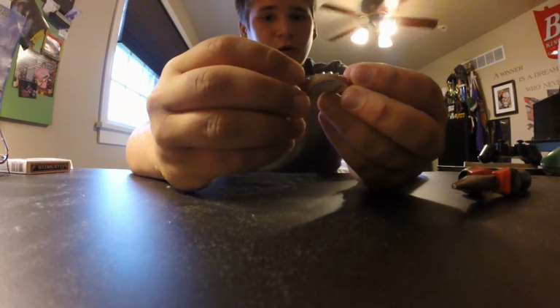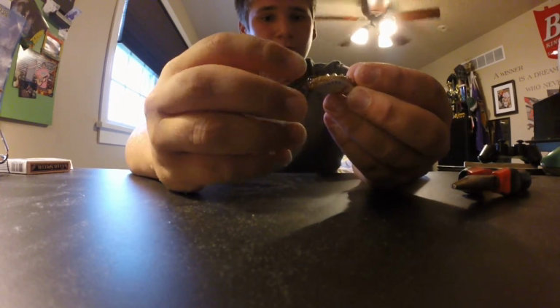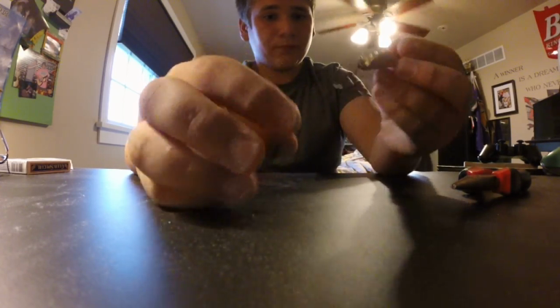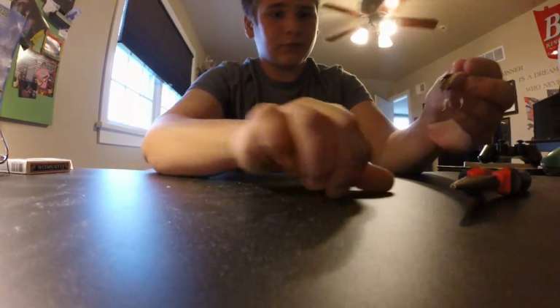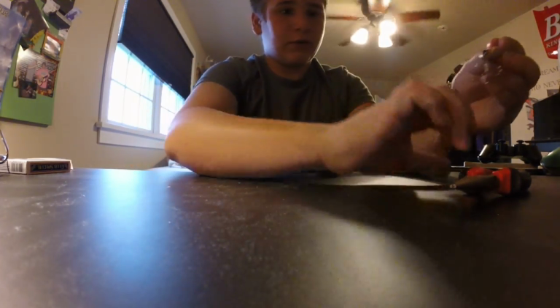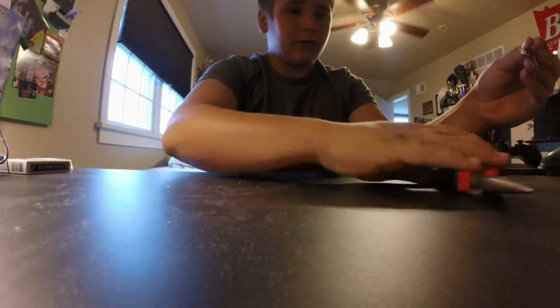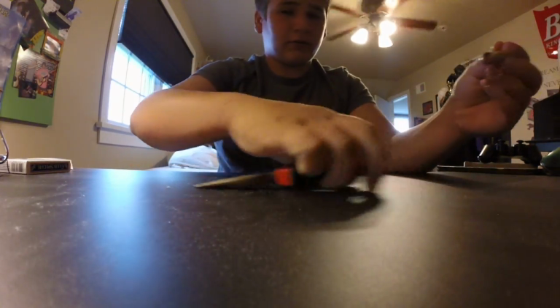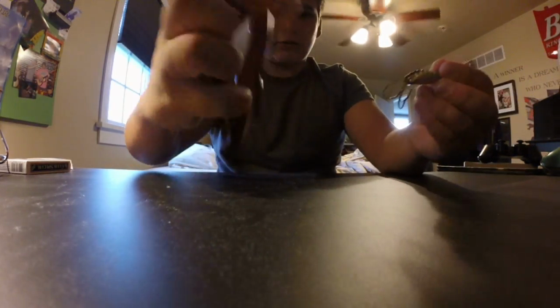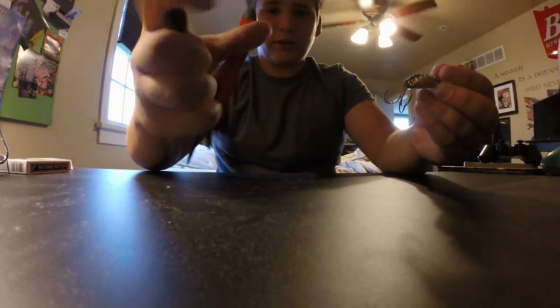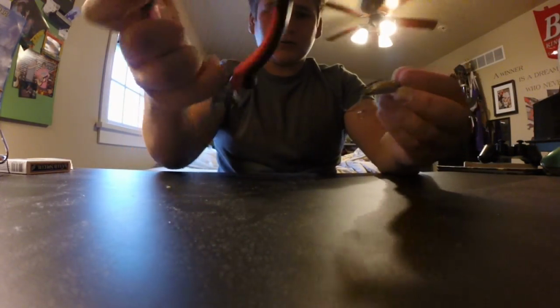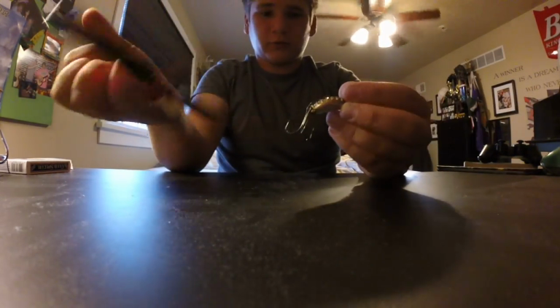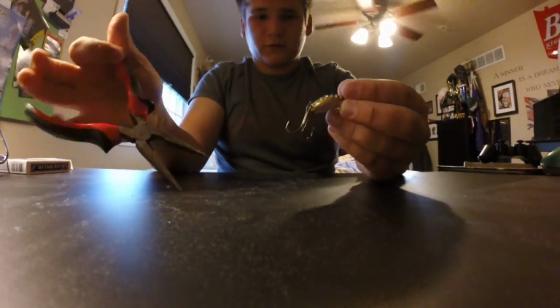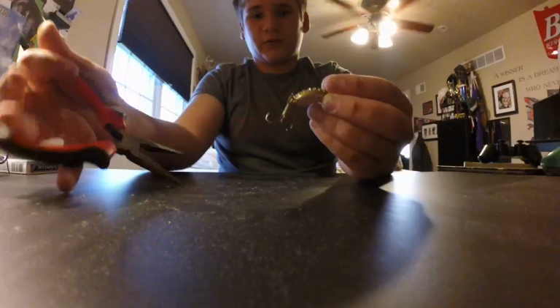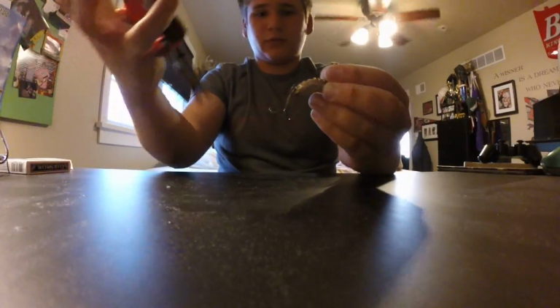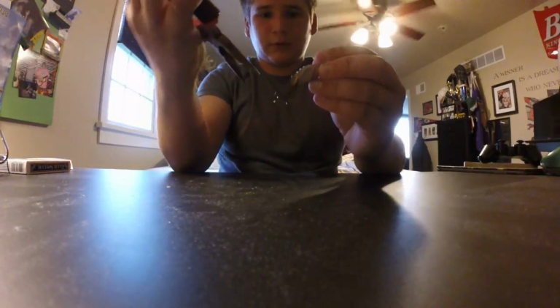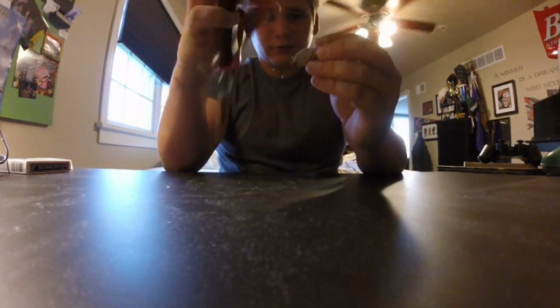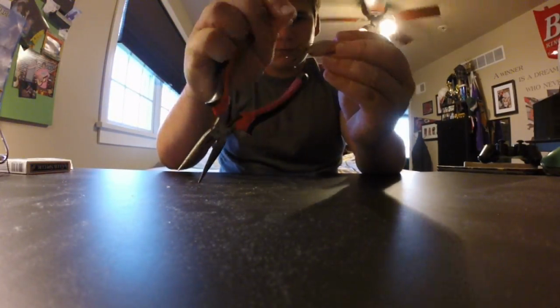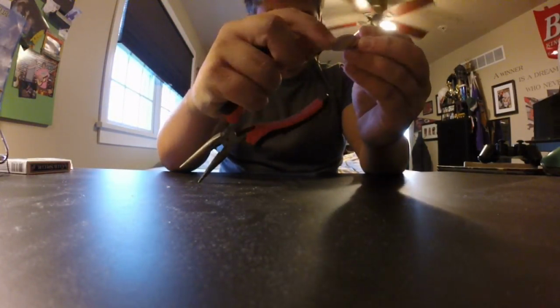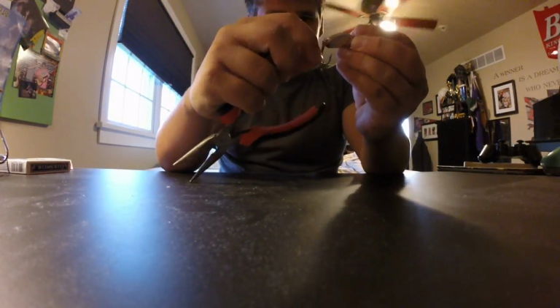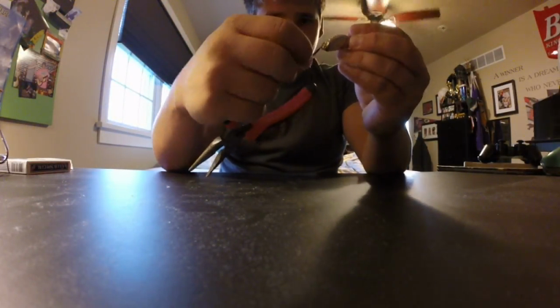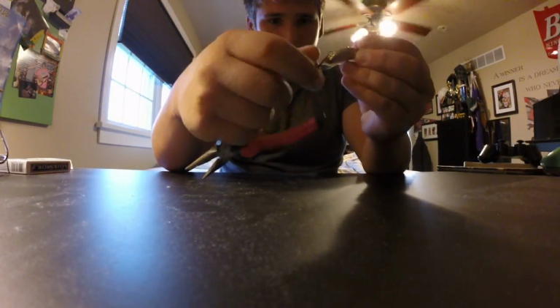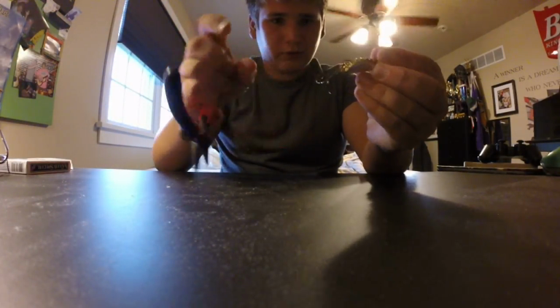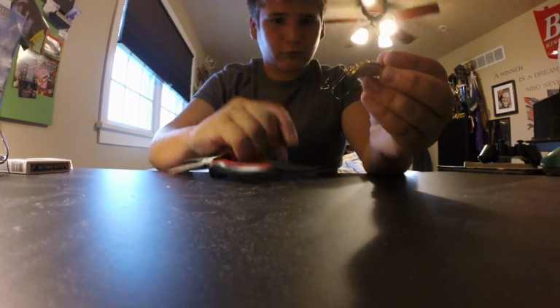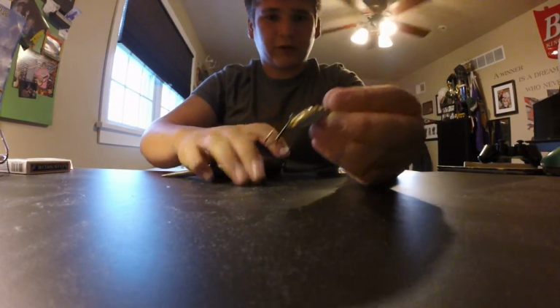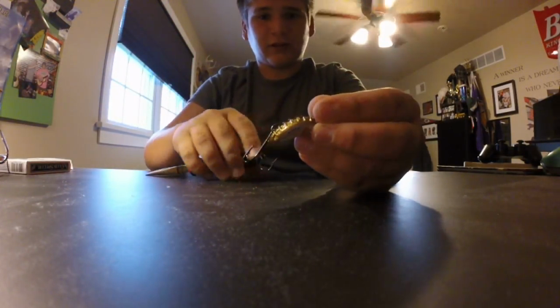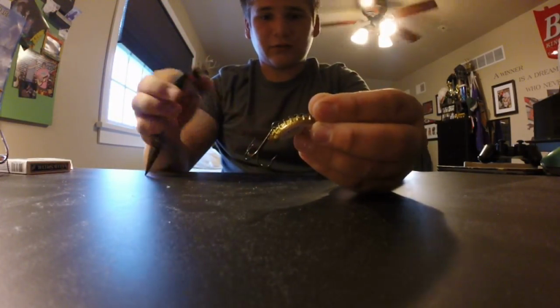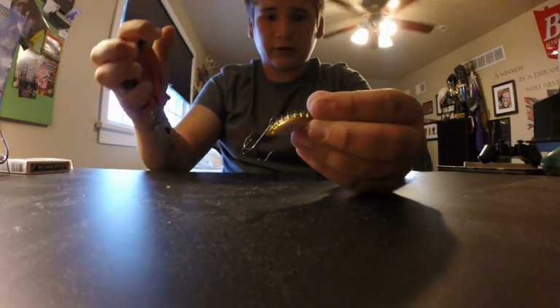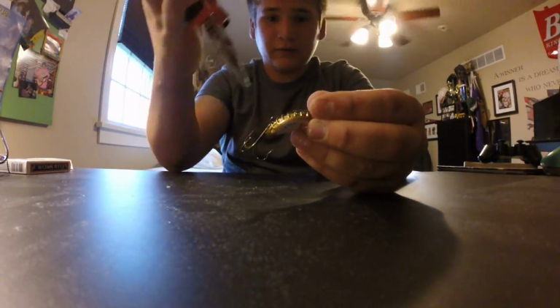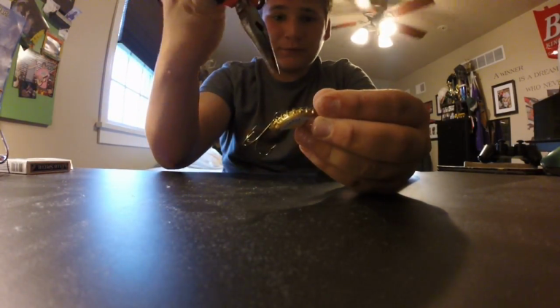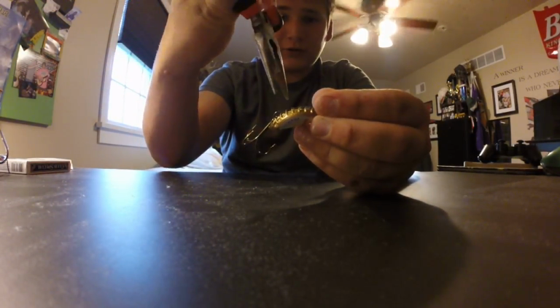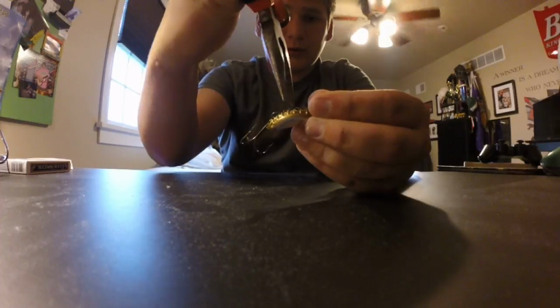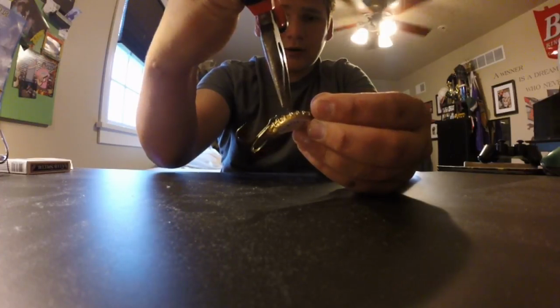Then put it over the swivel, just above the eye of the hook. Take your pliers or your fingers — doesn't matter — and make sure that swivel is down as tight as you can inside the bottle cap.